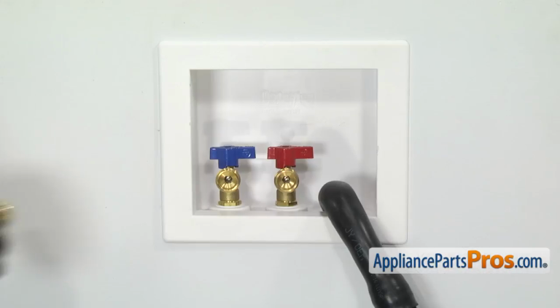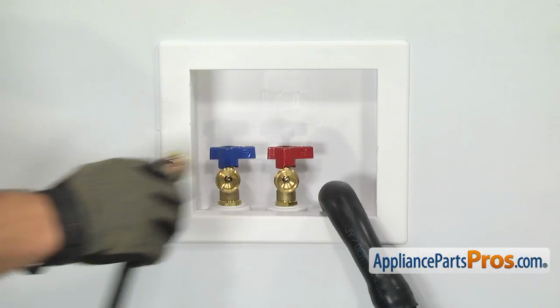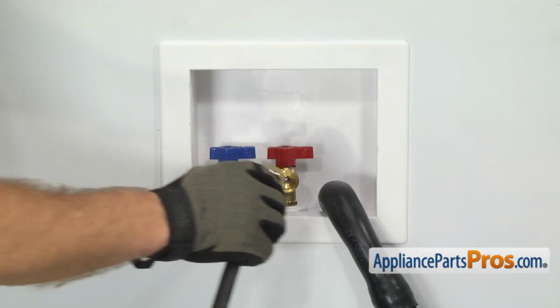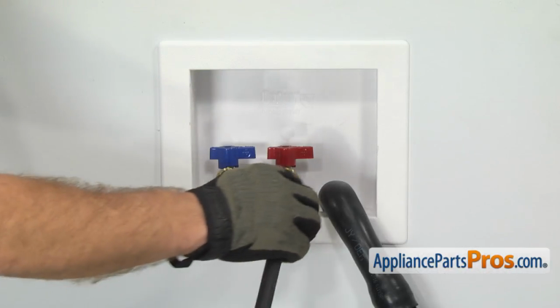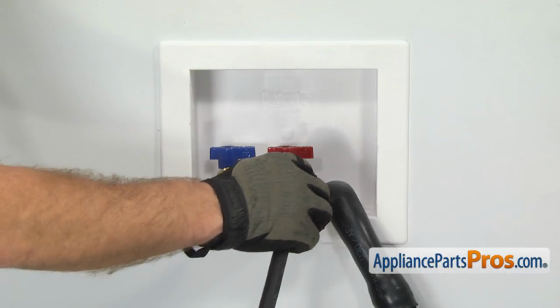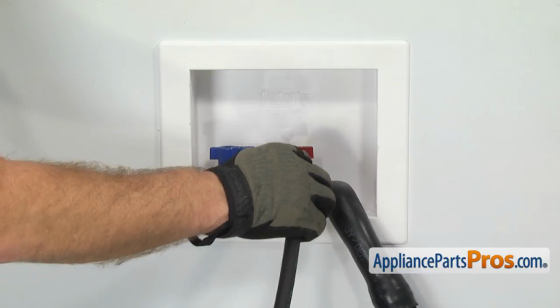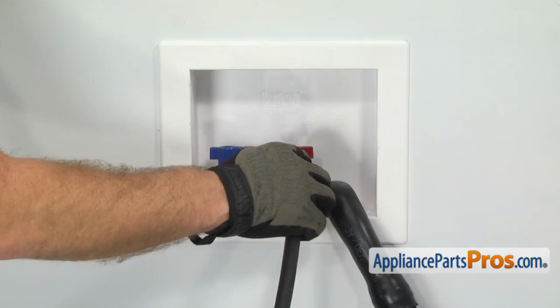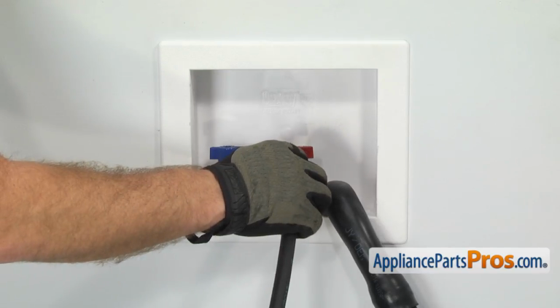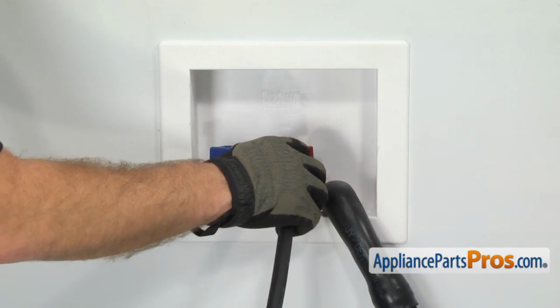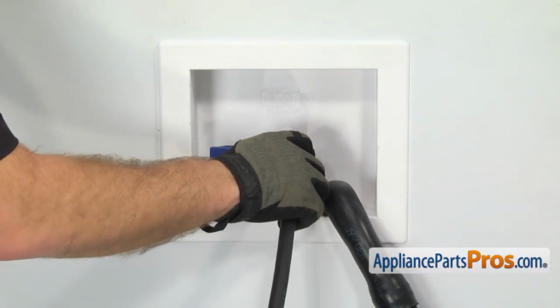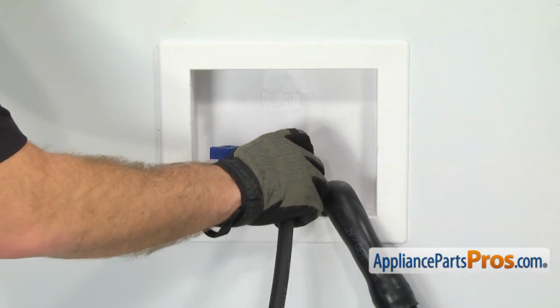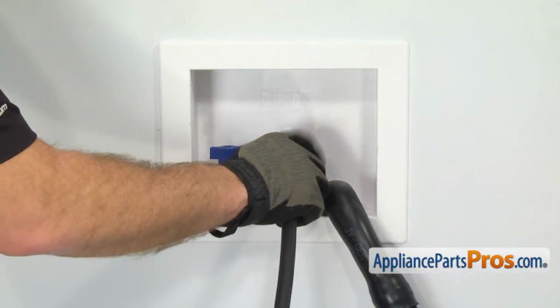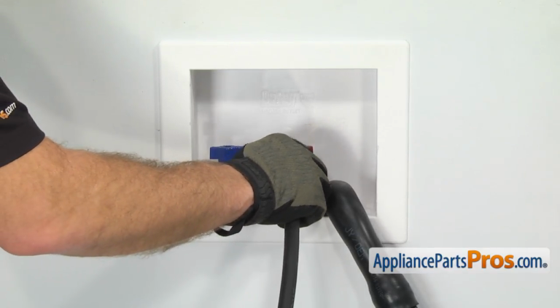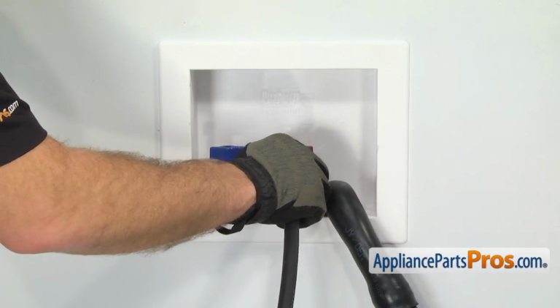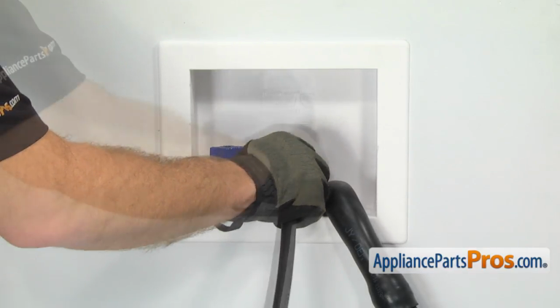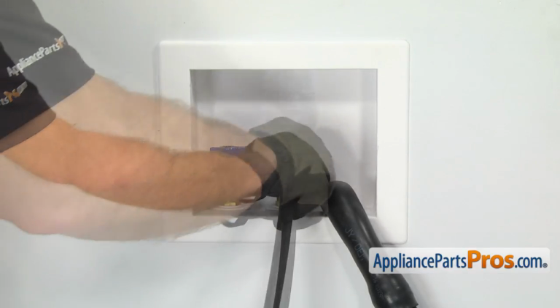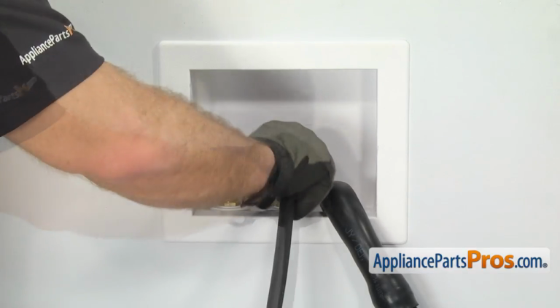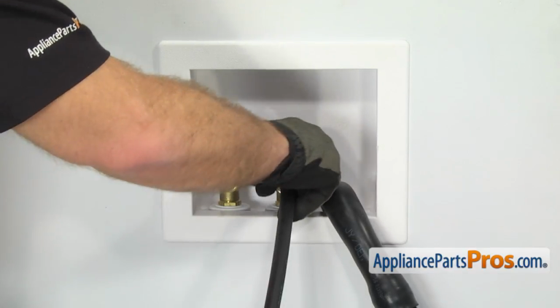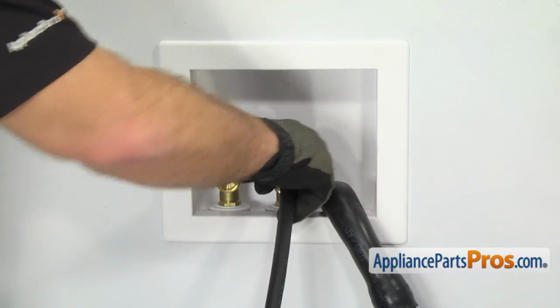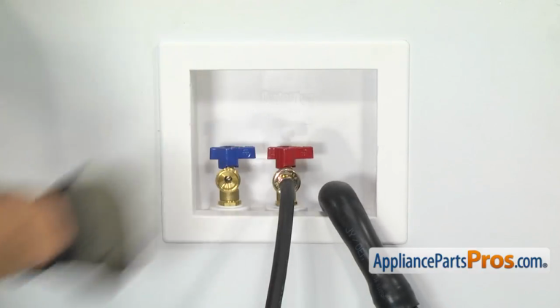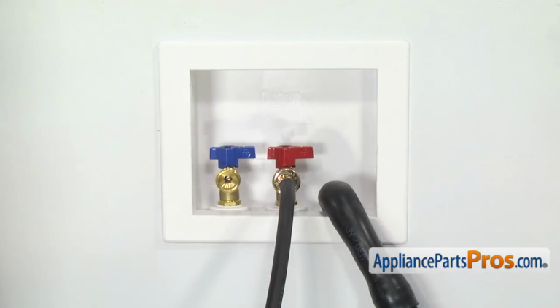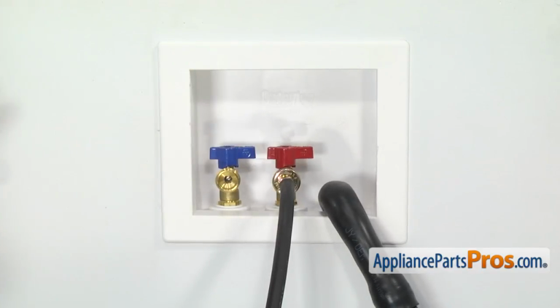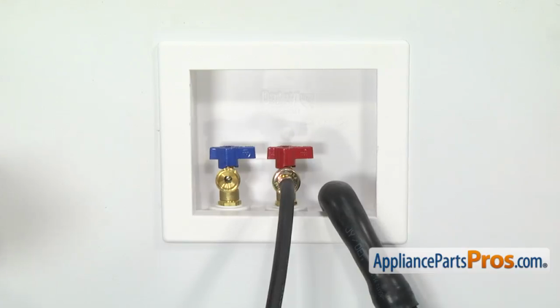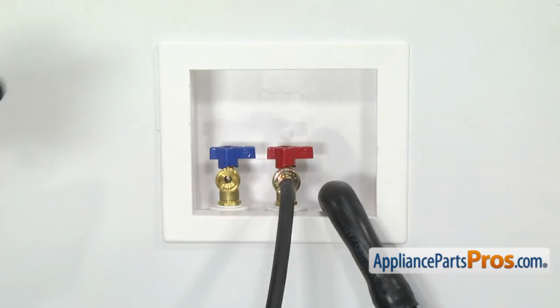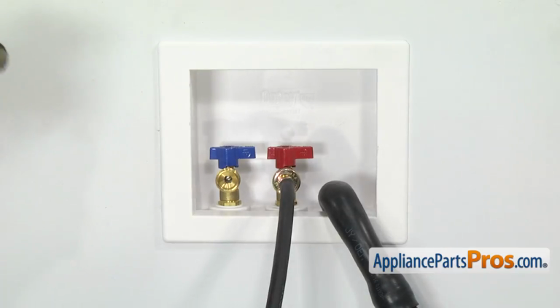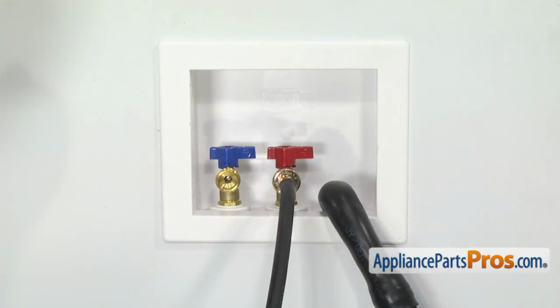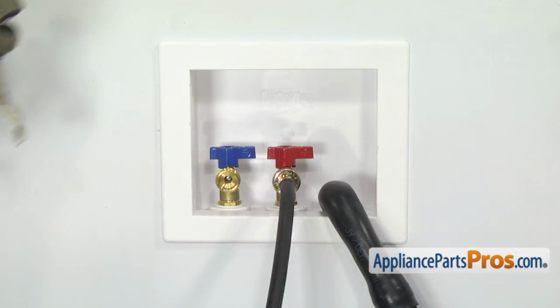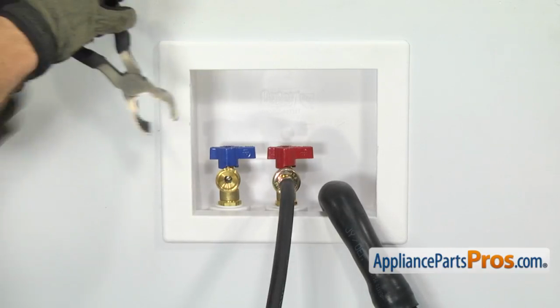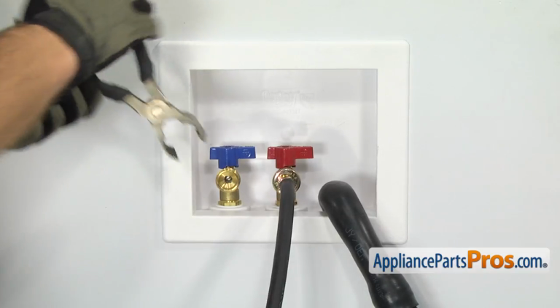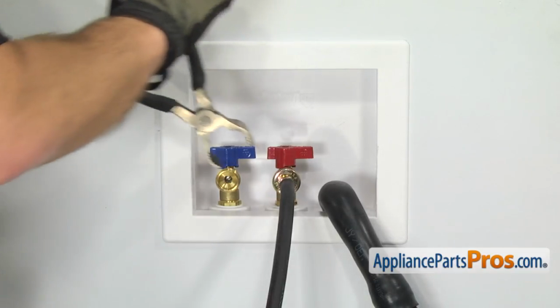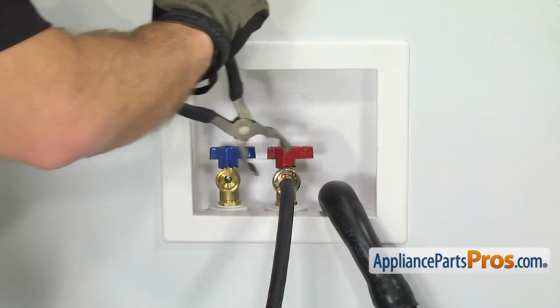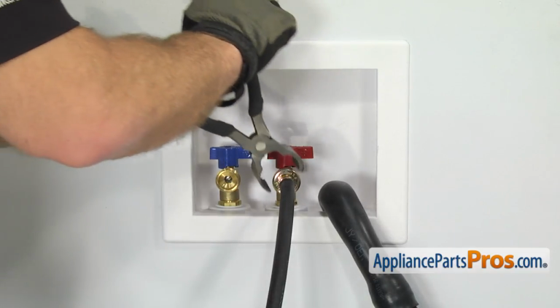To hook the new fill hoses up, we're just going to line them up and screw them down. Once you have them snug, we can tighten them down with the pliers so we don't get any leaks.